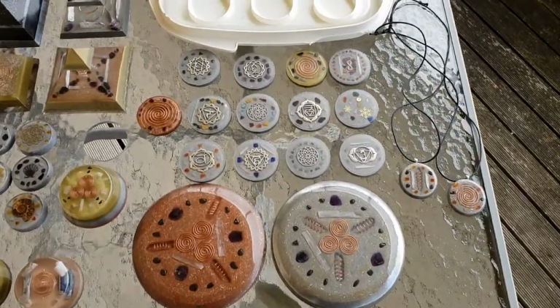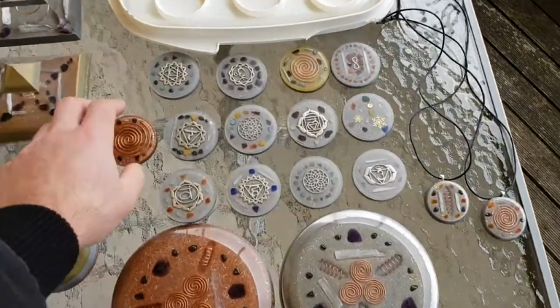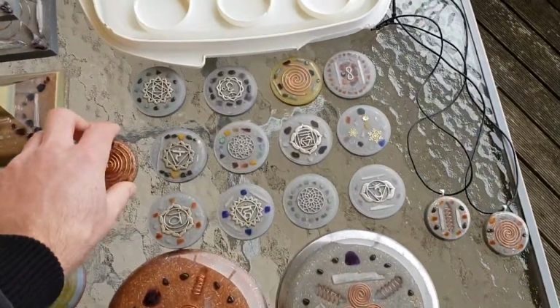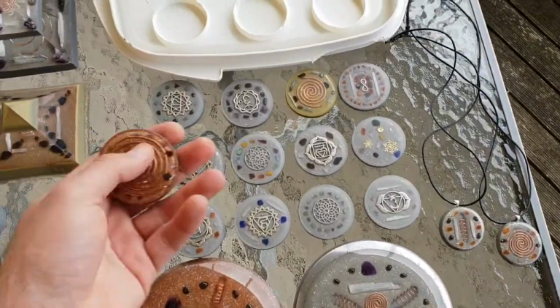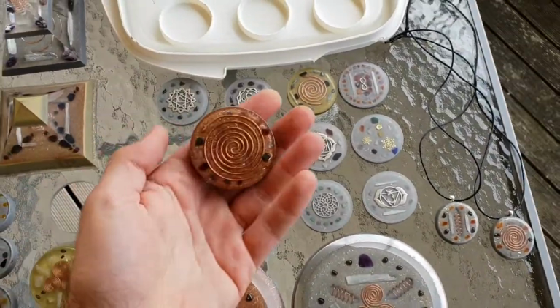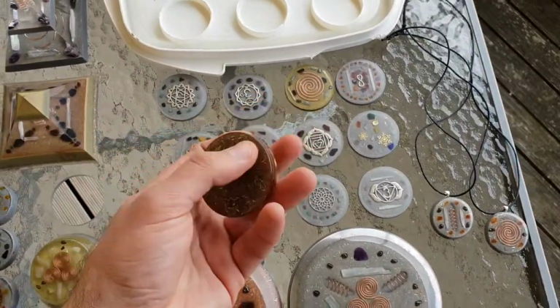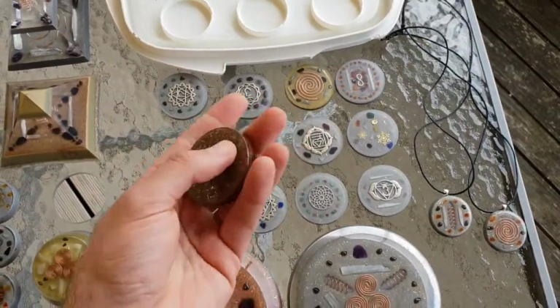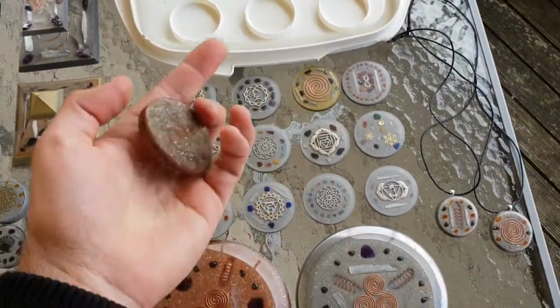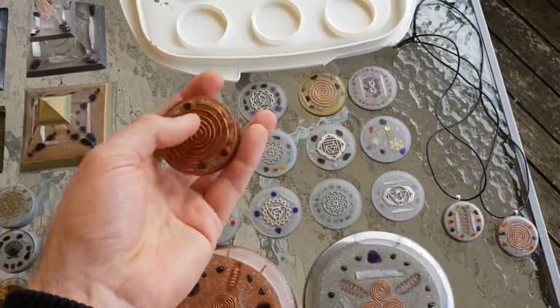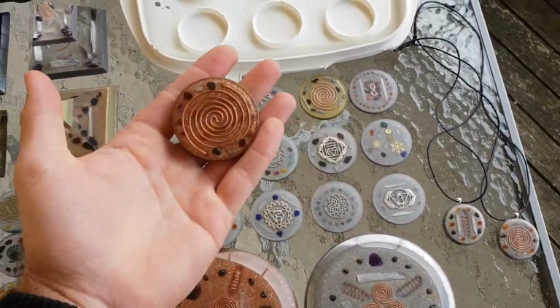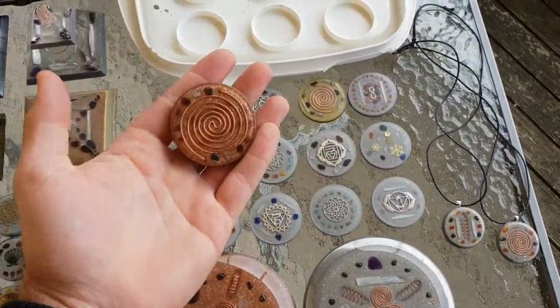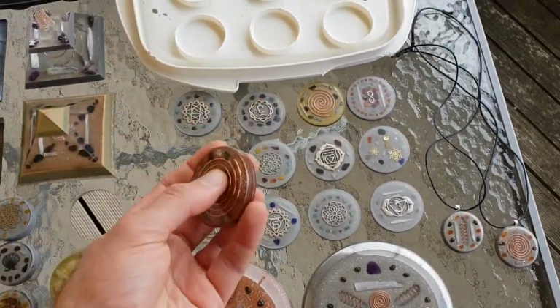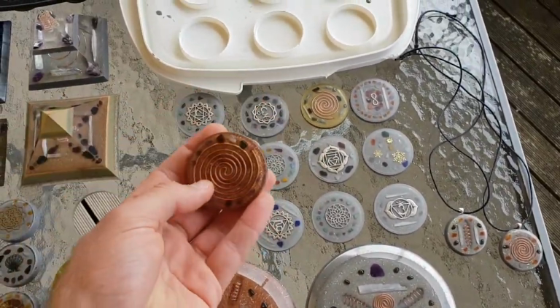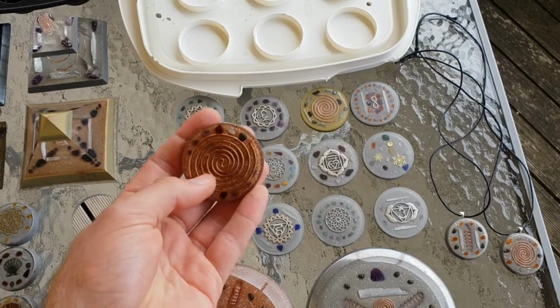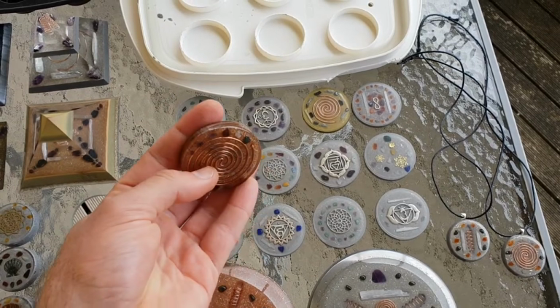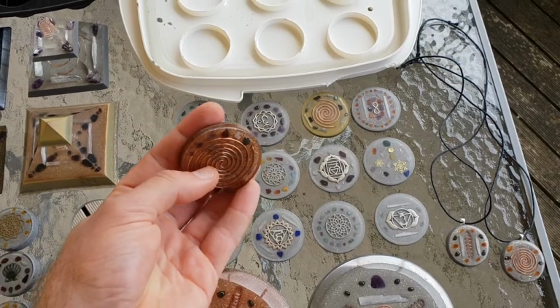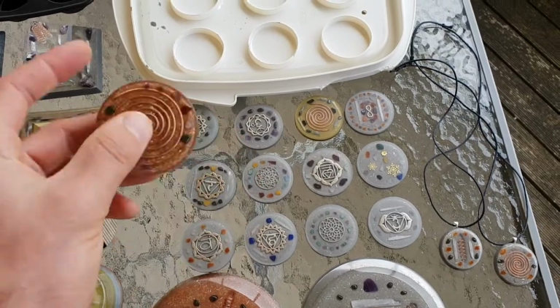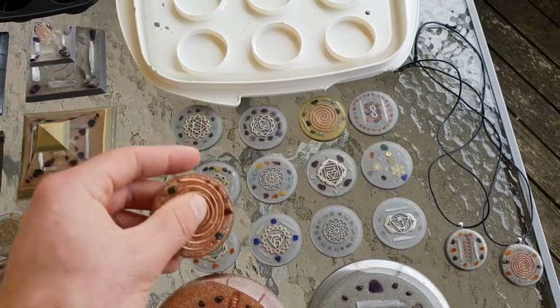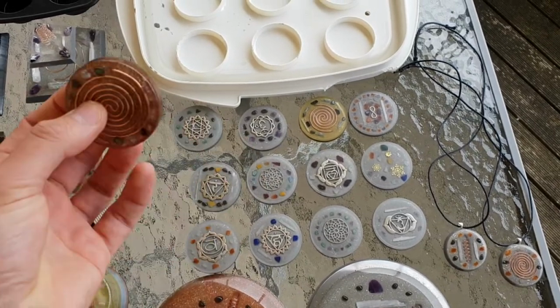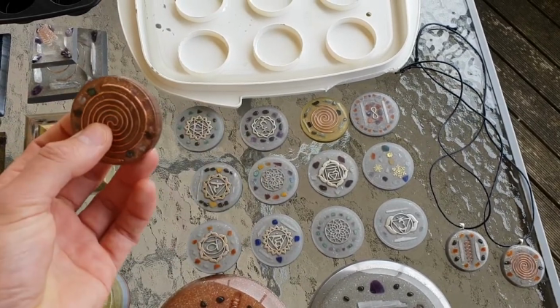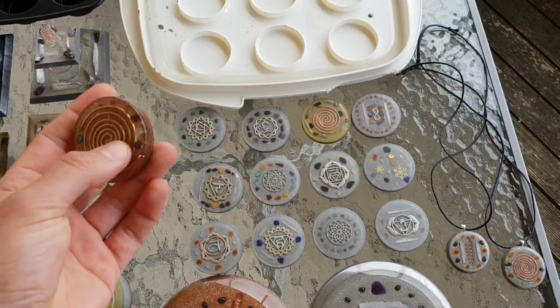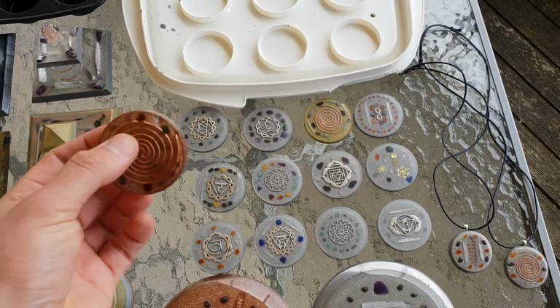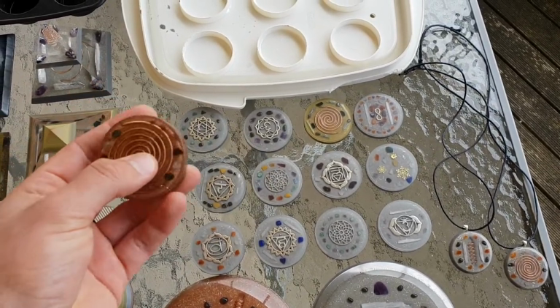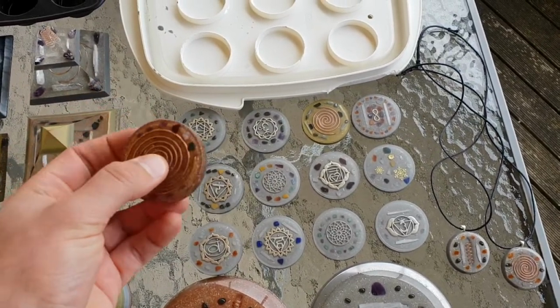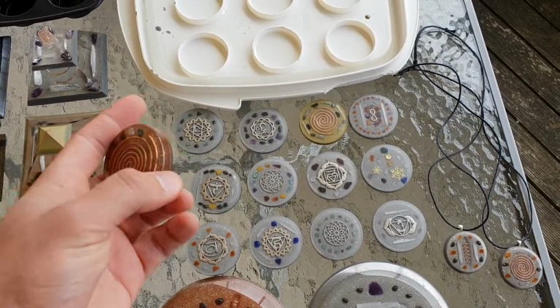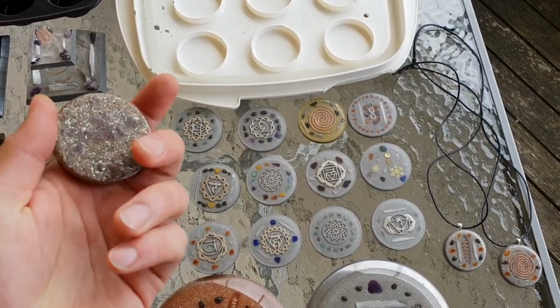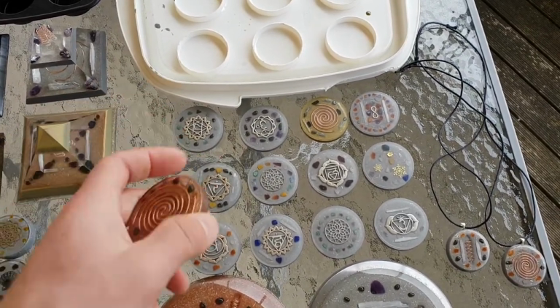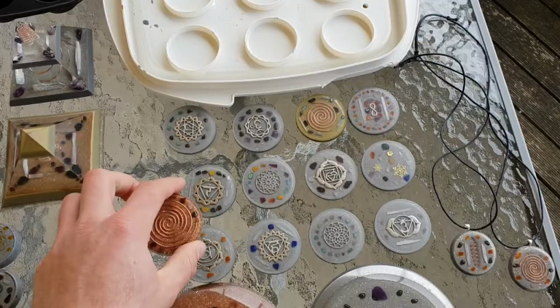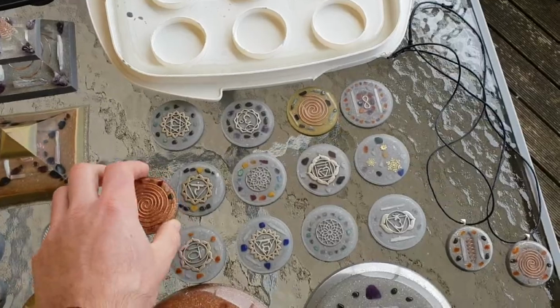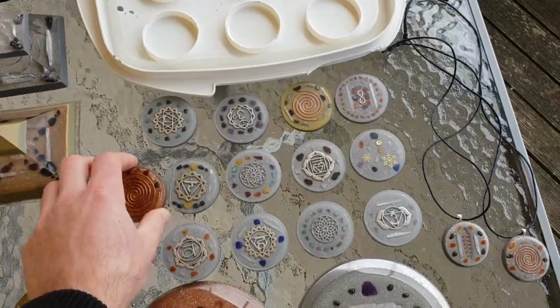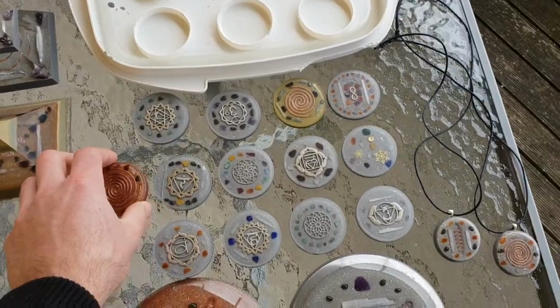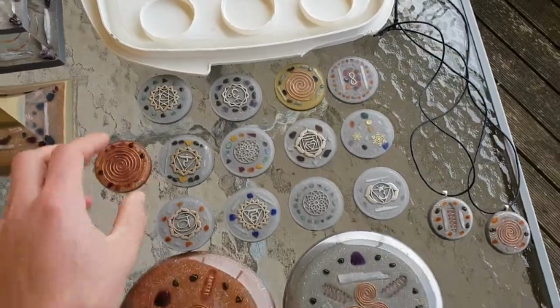These pieces here don't have to be a necklace - they can just go under your pillow, they help you sleep at night. They can go in your pocket, your shirt pocket, in with your lunch bag, your little esky or something like that. Keep your food all good.